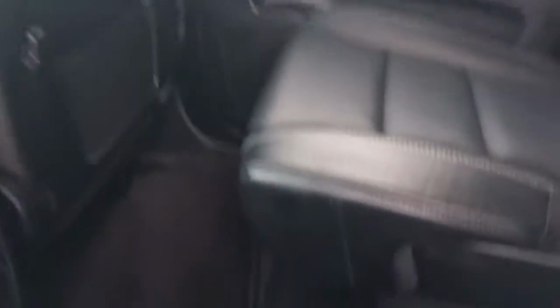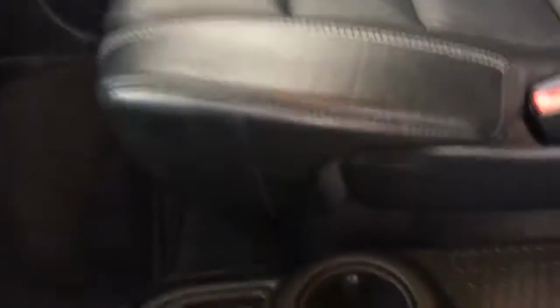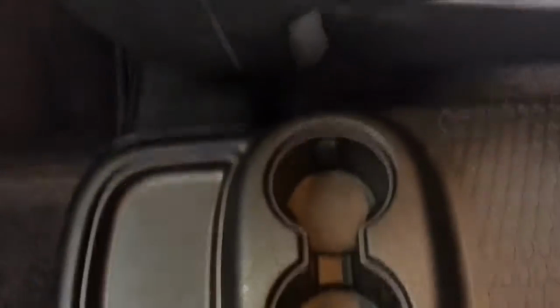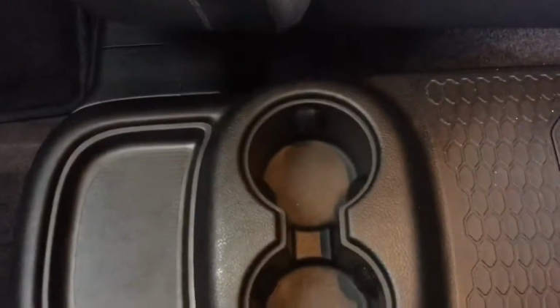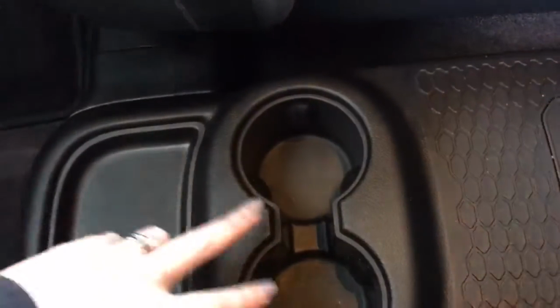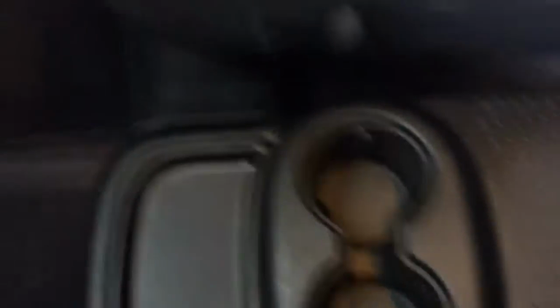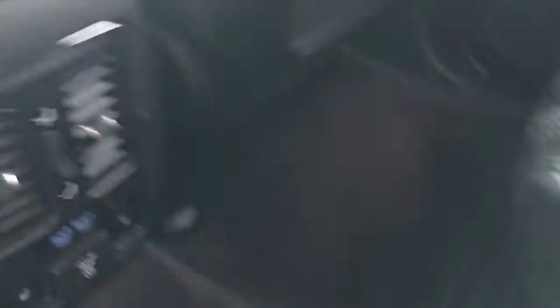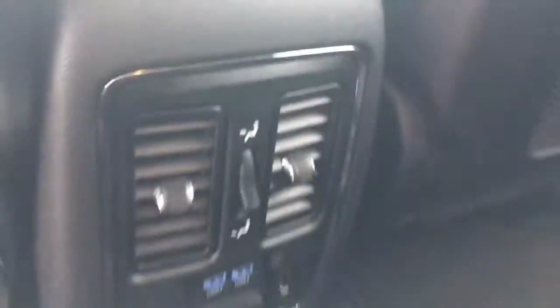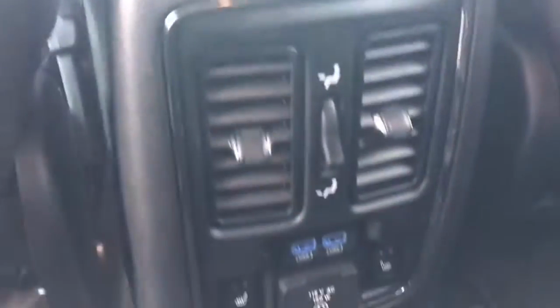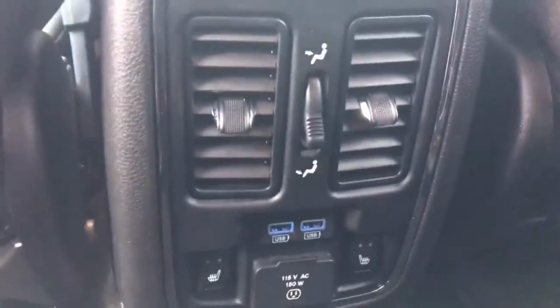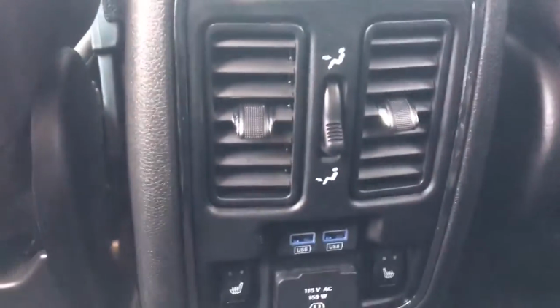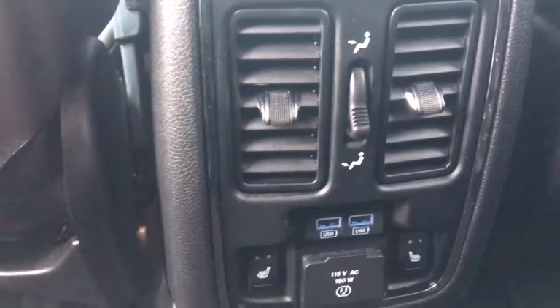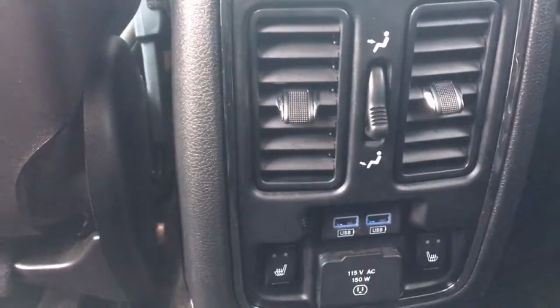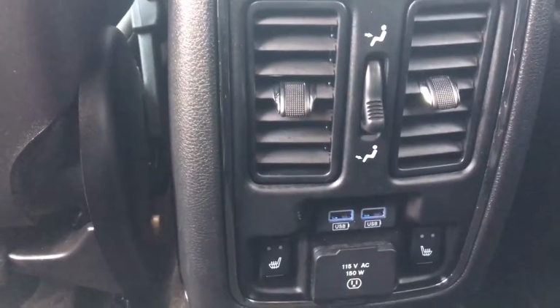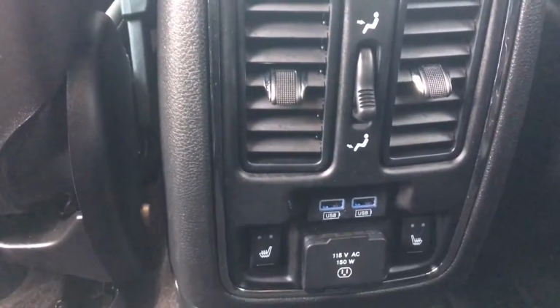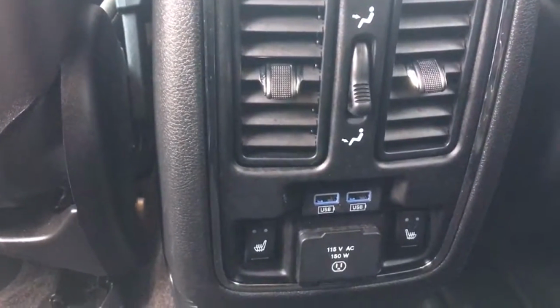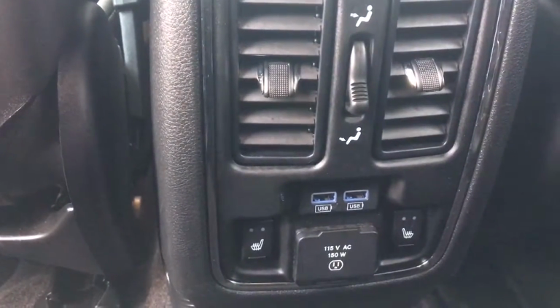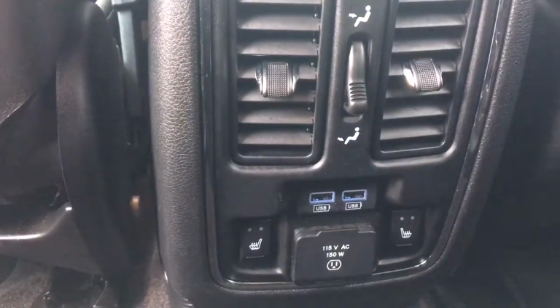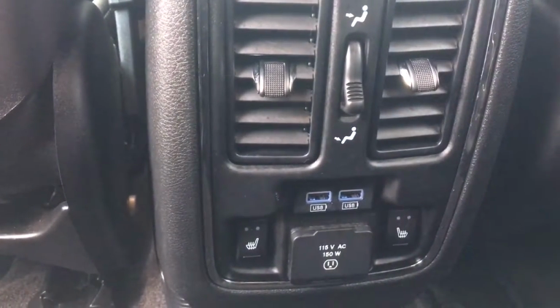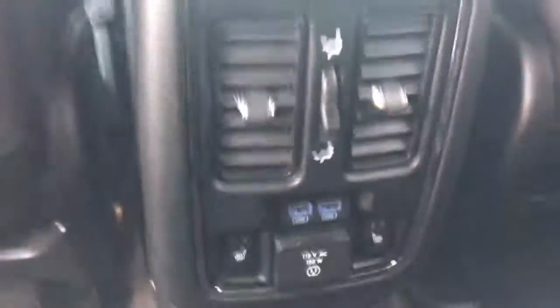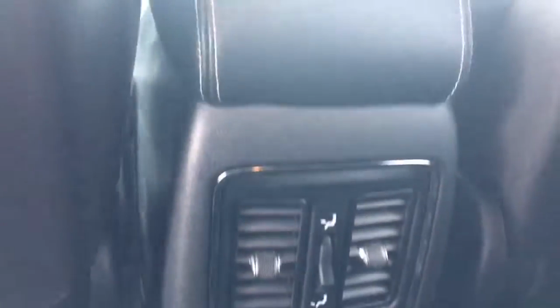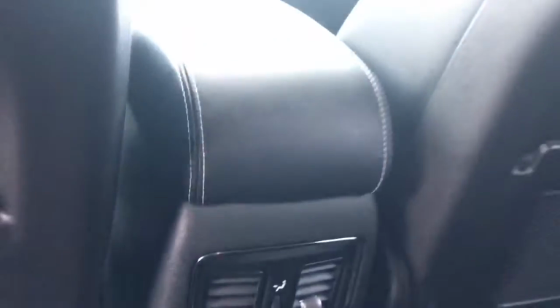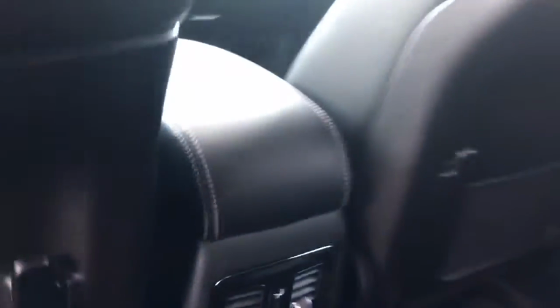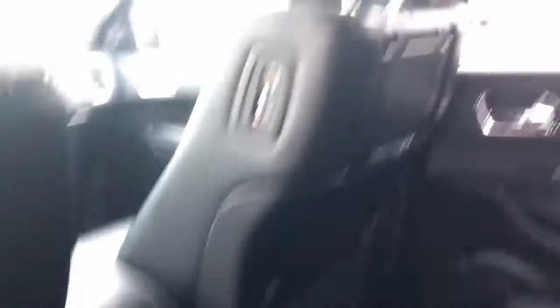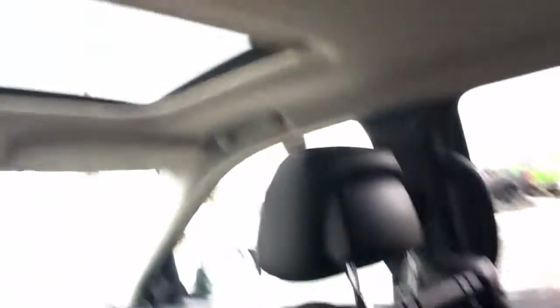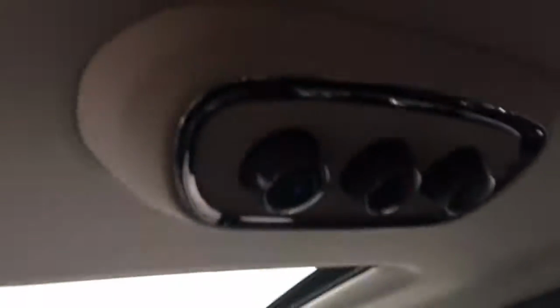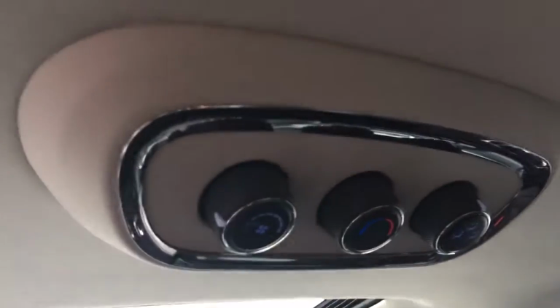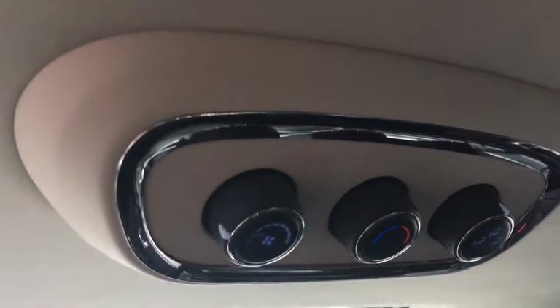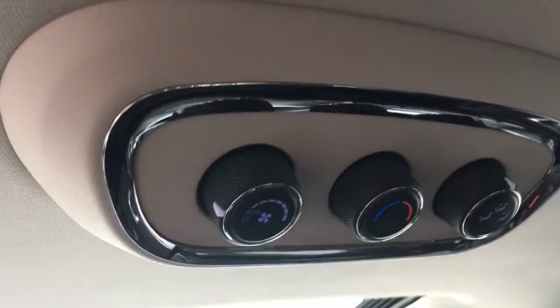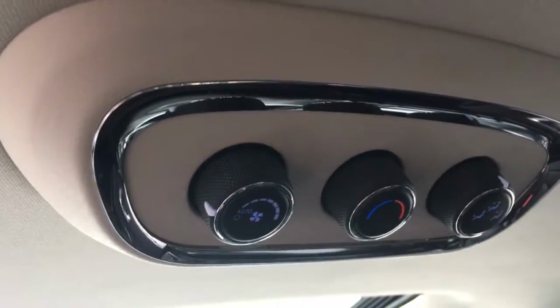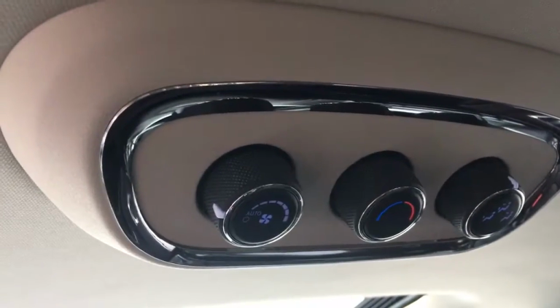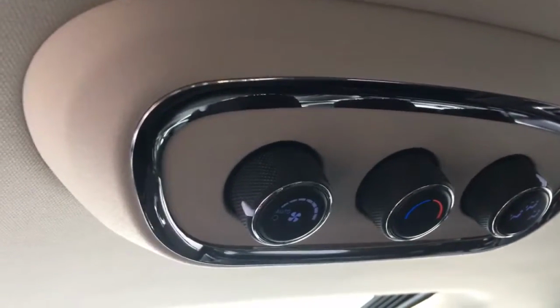In the middle here you do have two cup holders, and at the bottom here they have their own climate control and both heated seats, as well as USBs. Right at the top here this is to adjust their climate at the back.